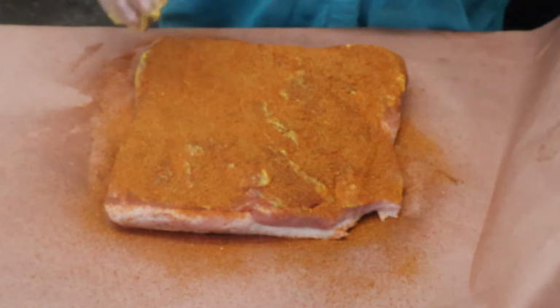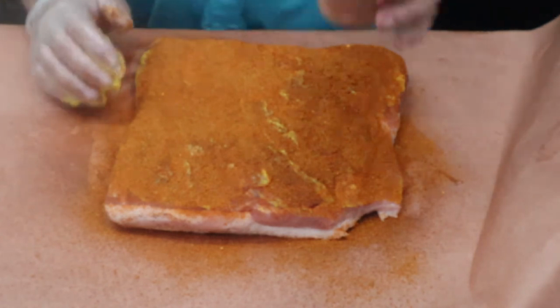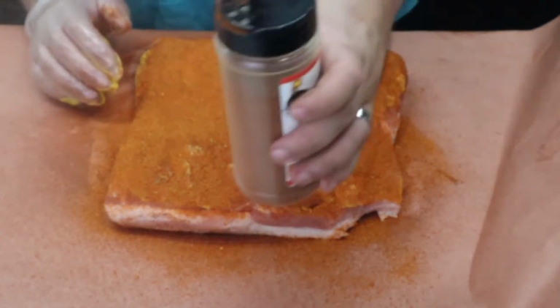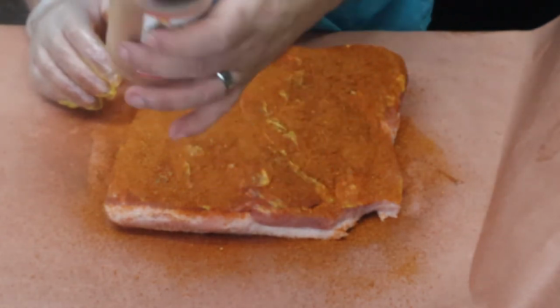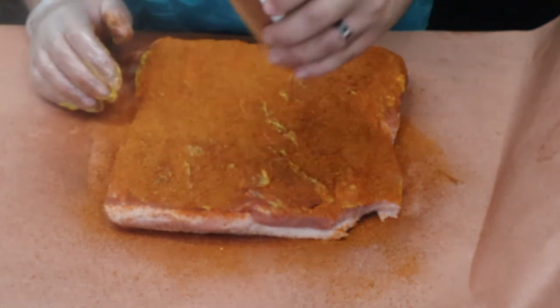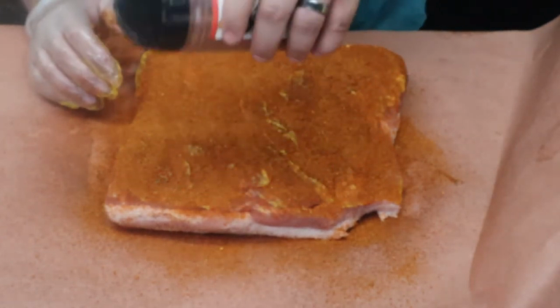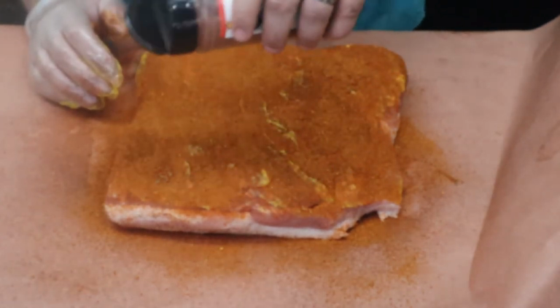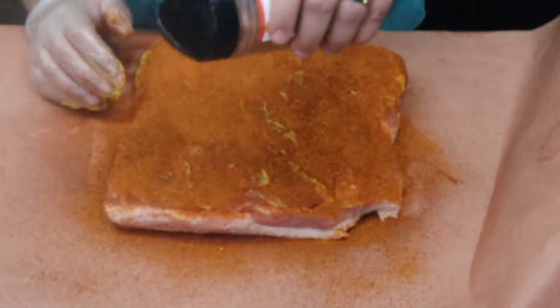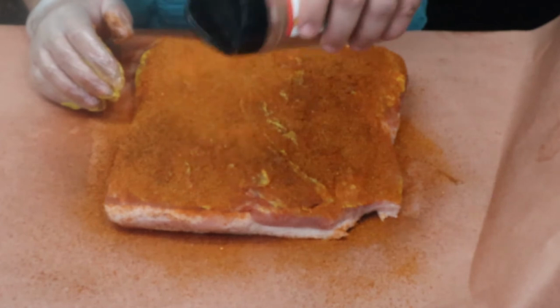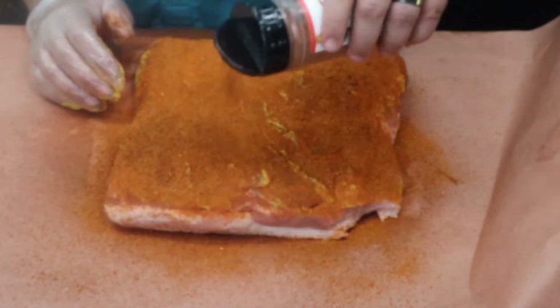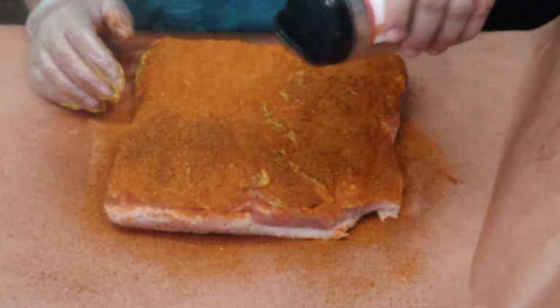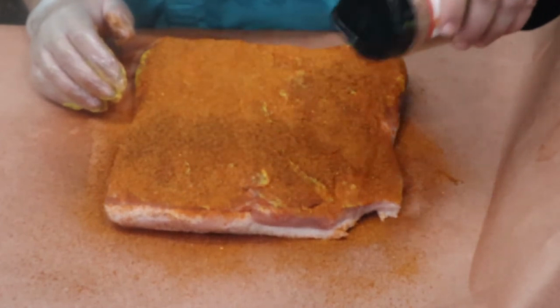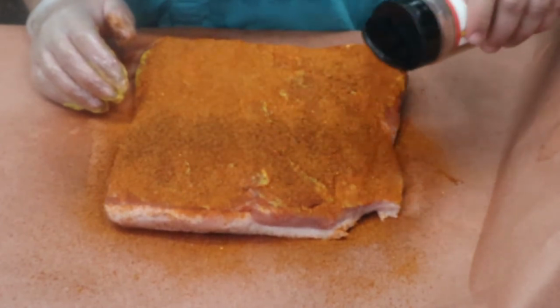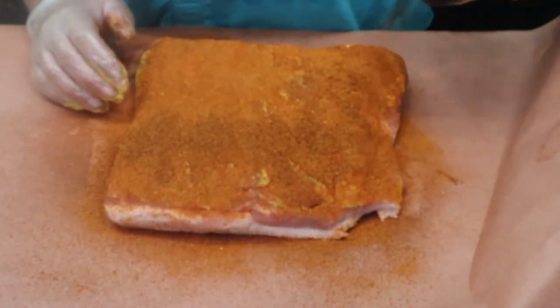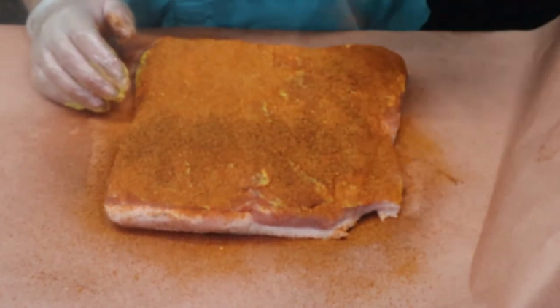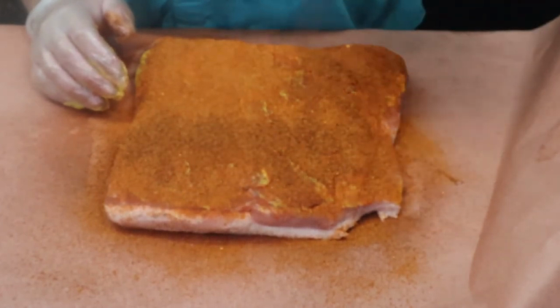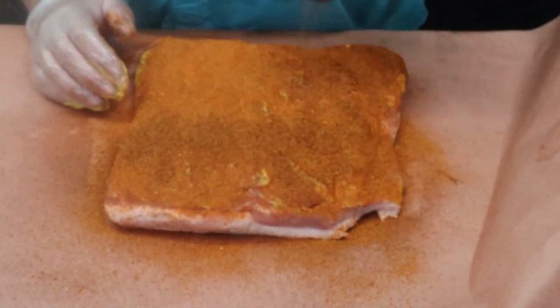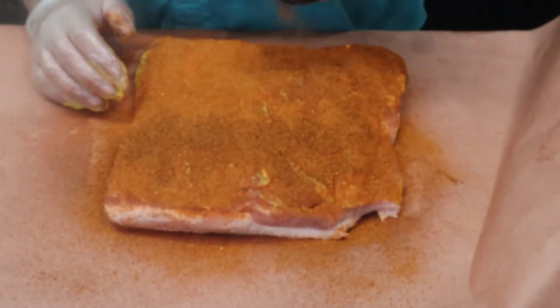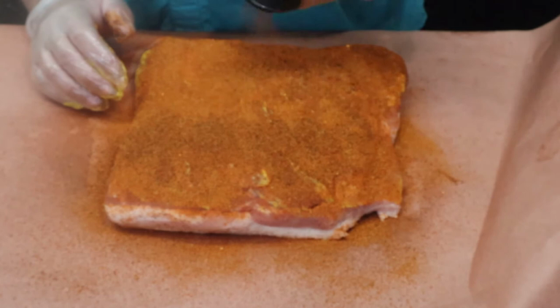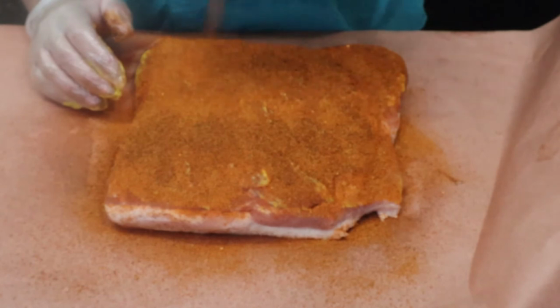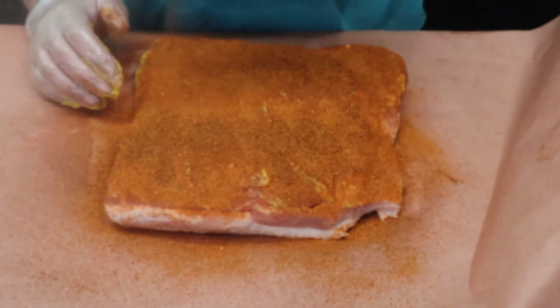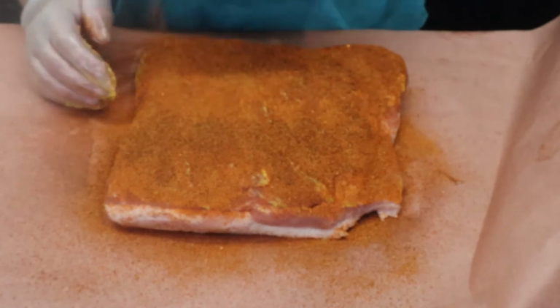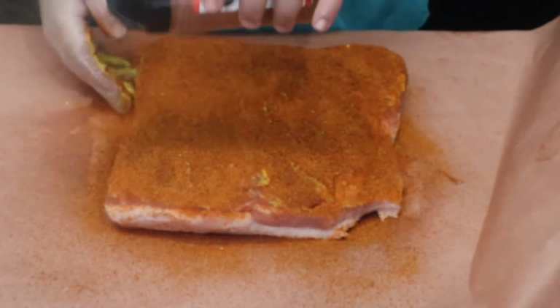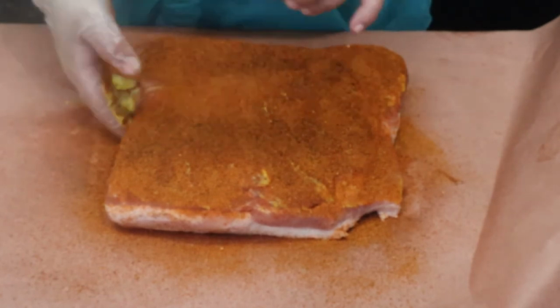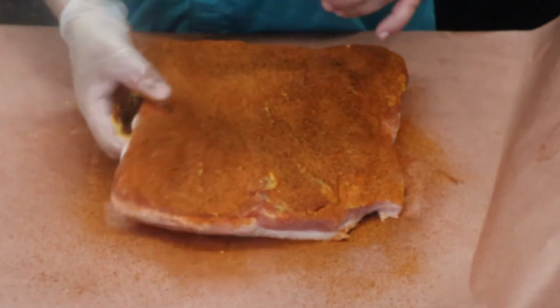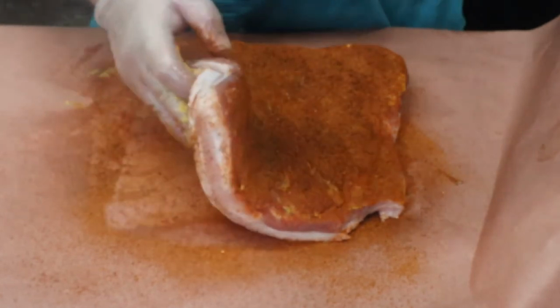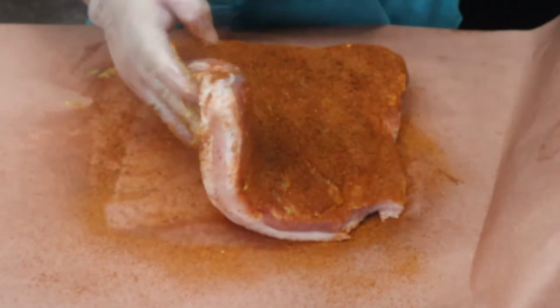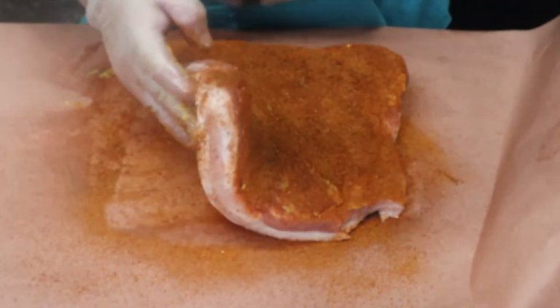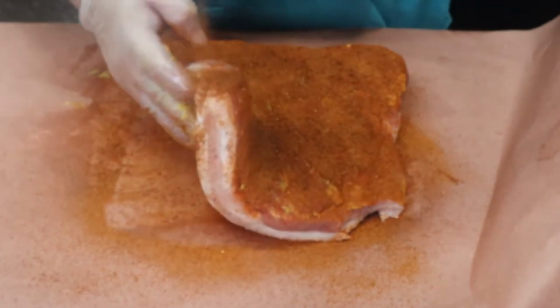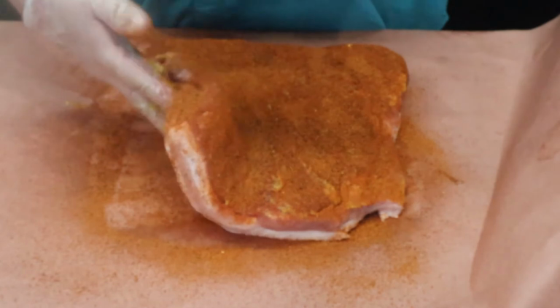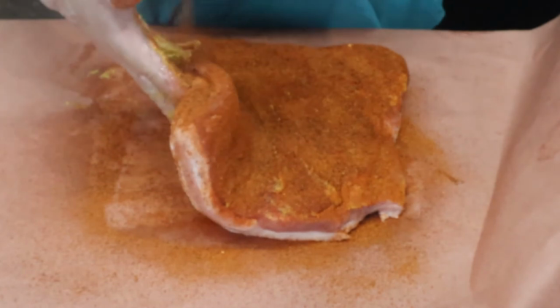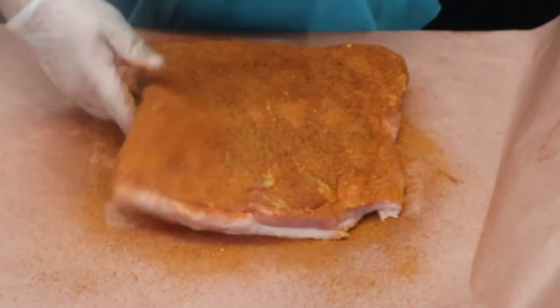Then that Smoke Bomb by Uncle Steve — this is one of his new ones, got a nice smoky flavor to it. Going to go ahead and hit it up on these sides now as well.